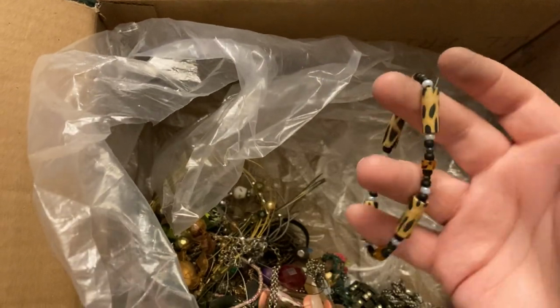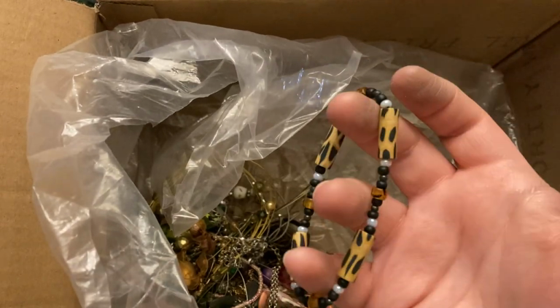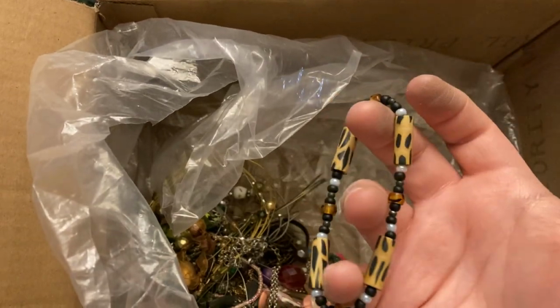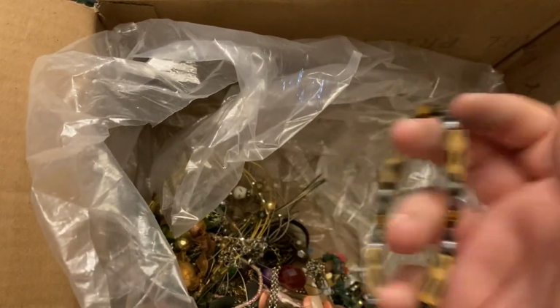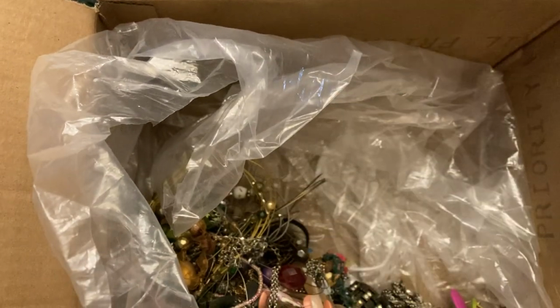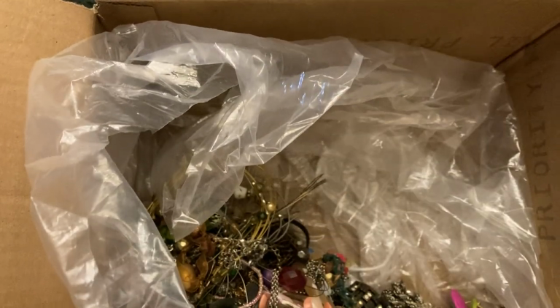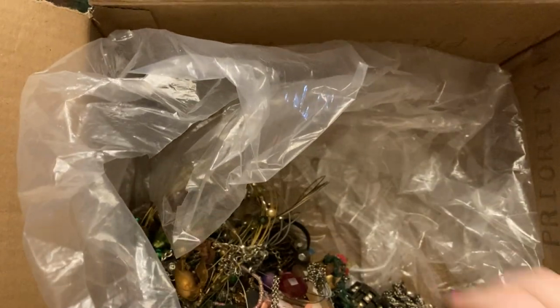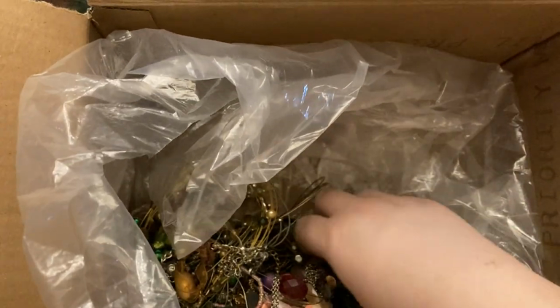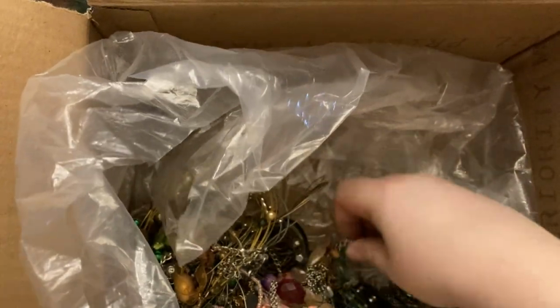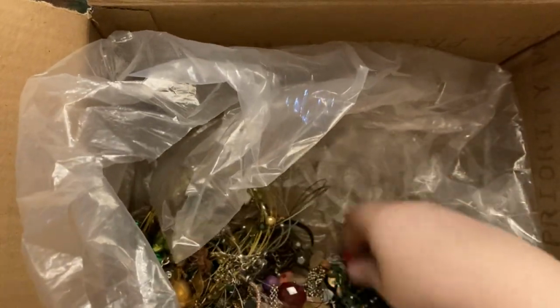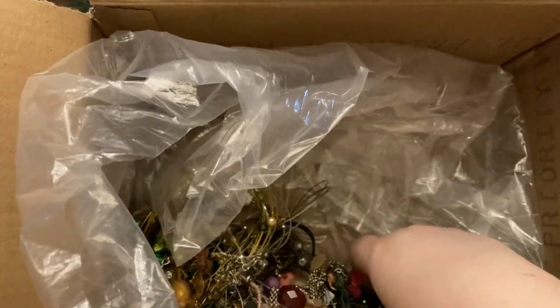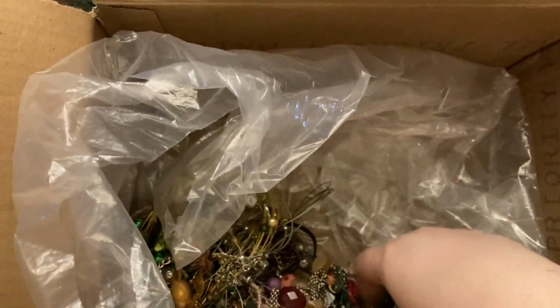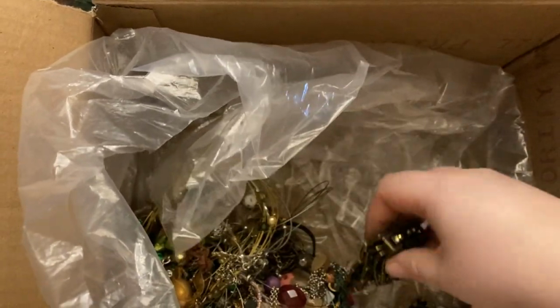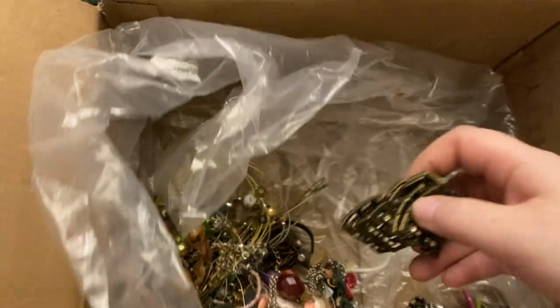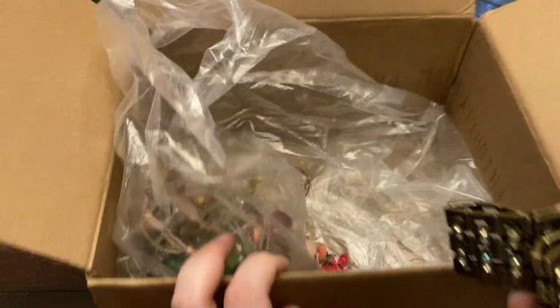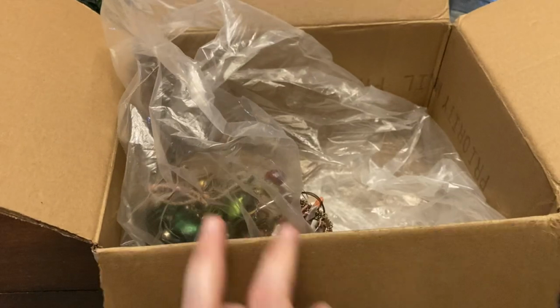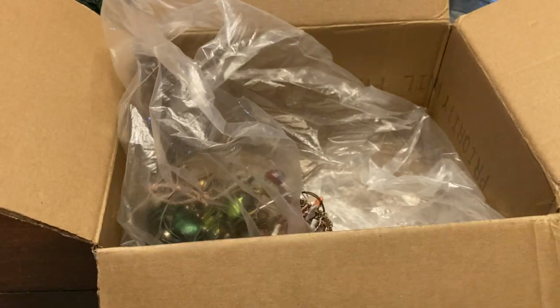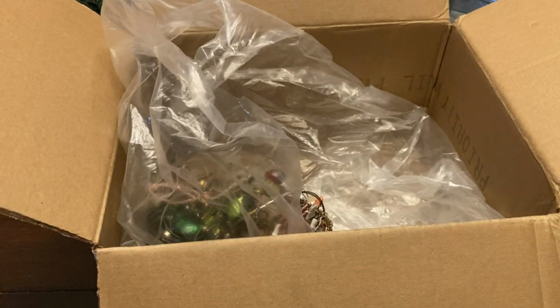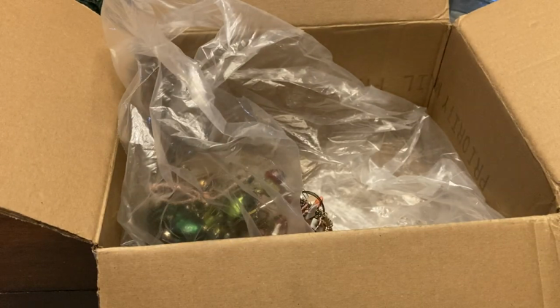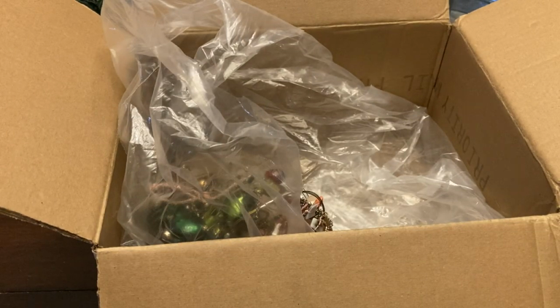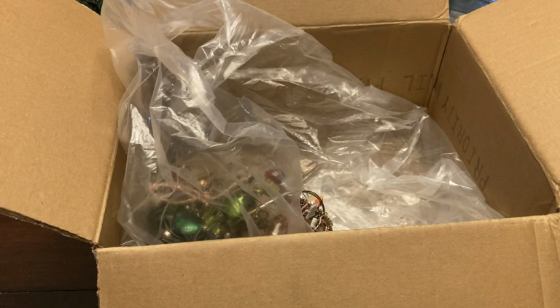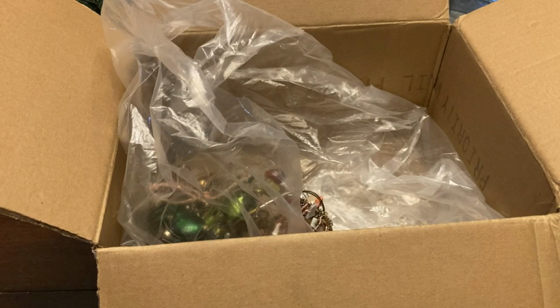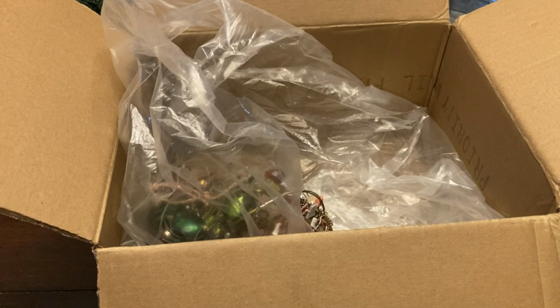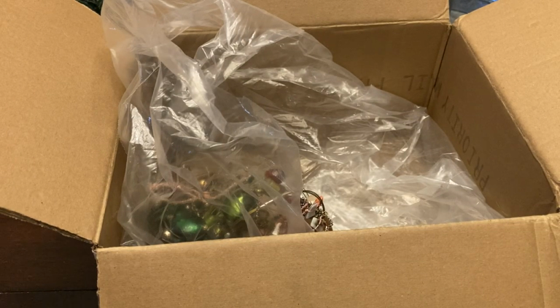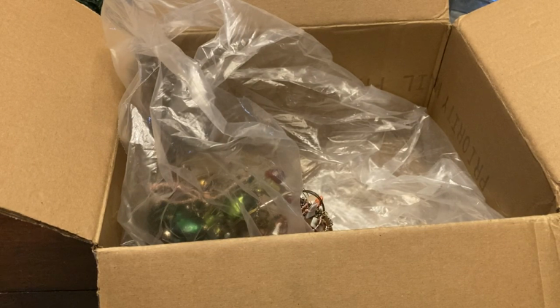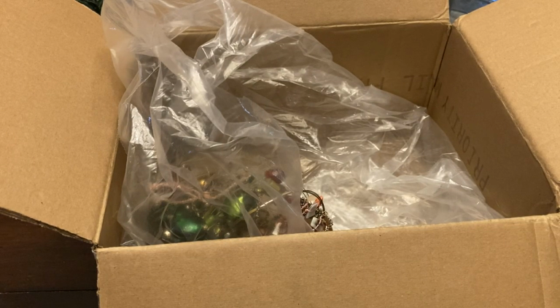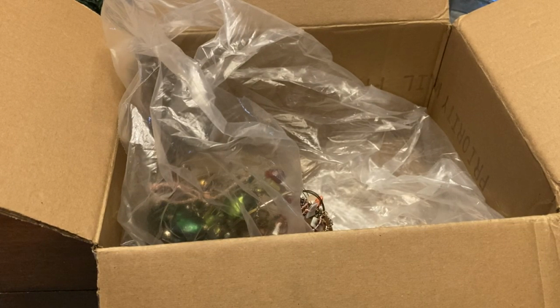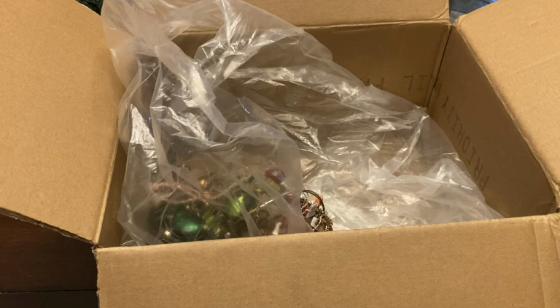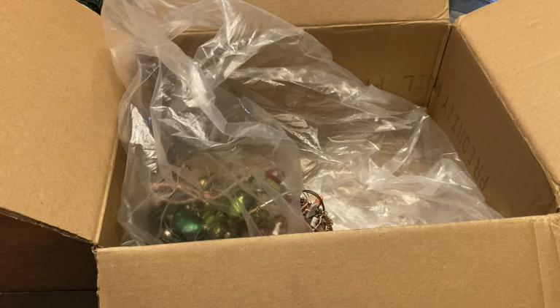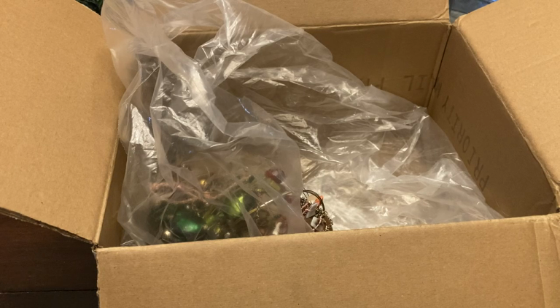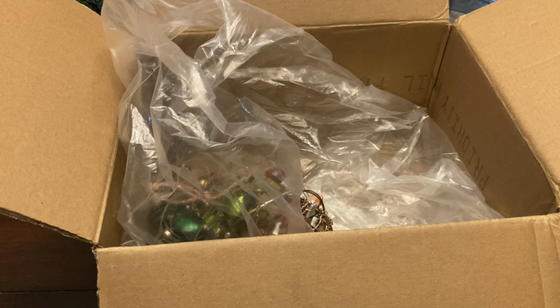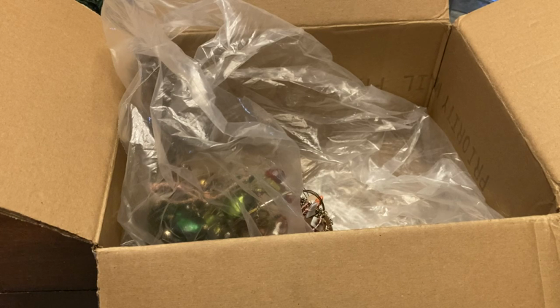Another one of those bracelets — the stretch is going on this one for sure but wow, that's pretty.